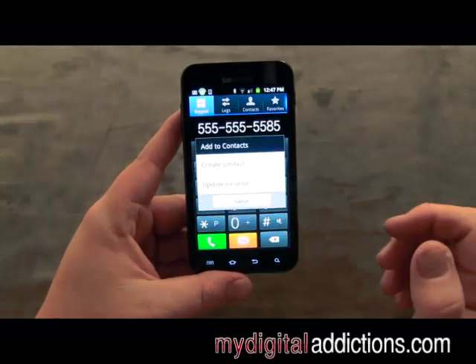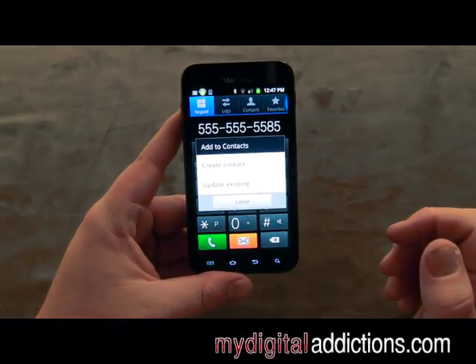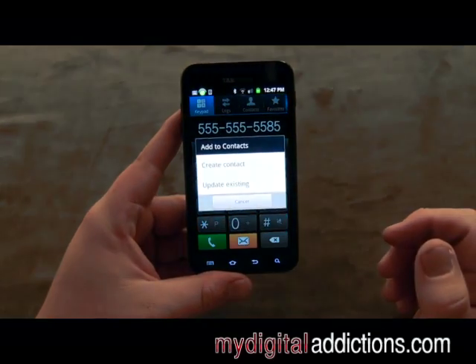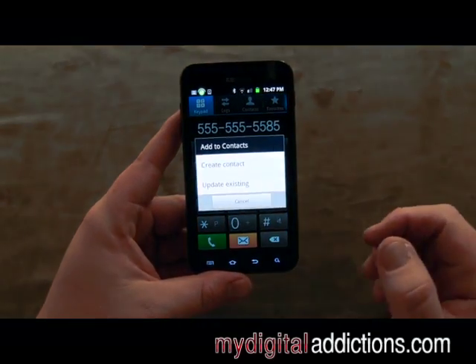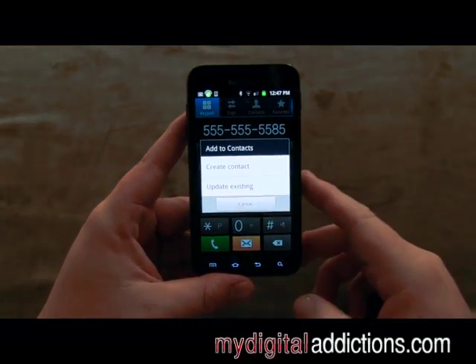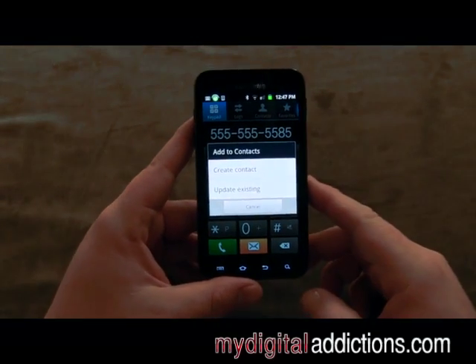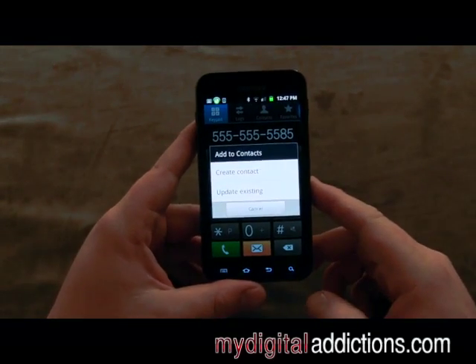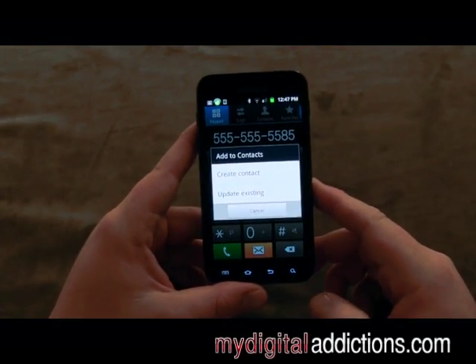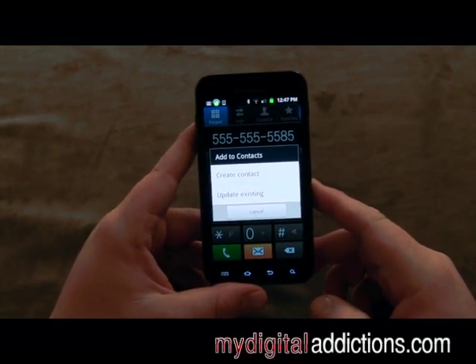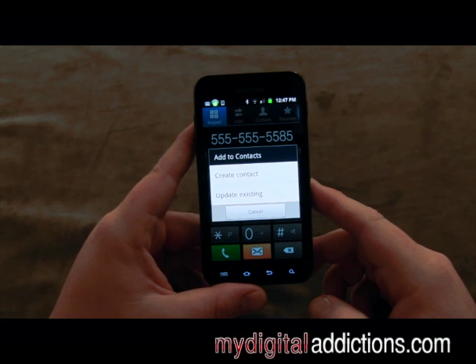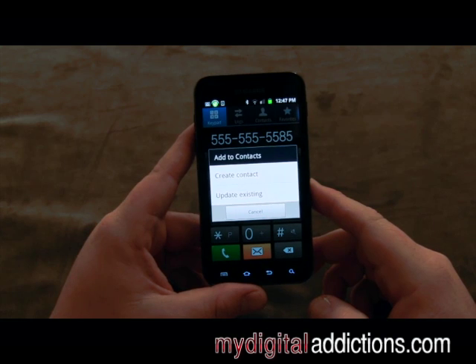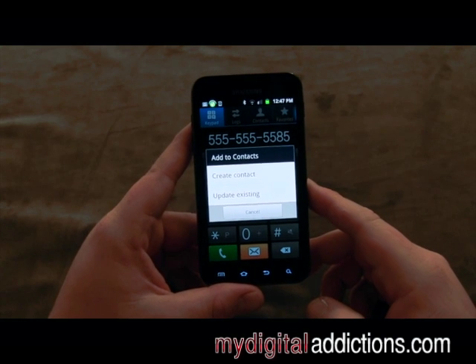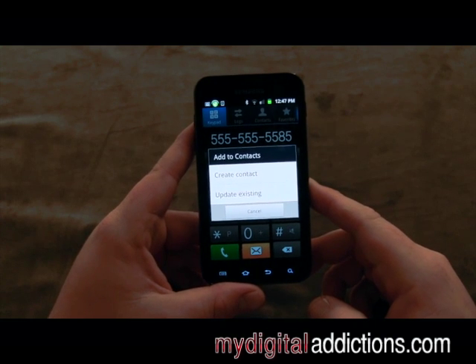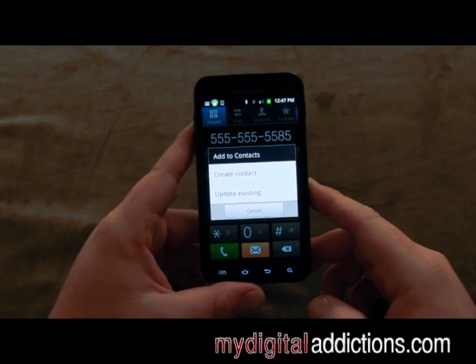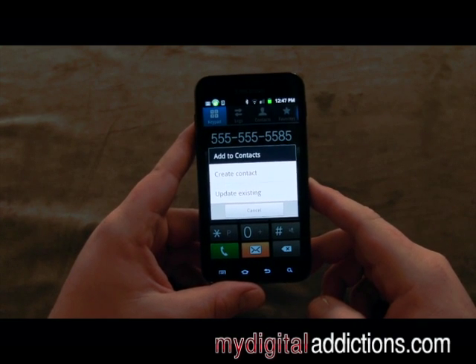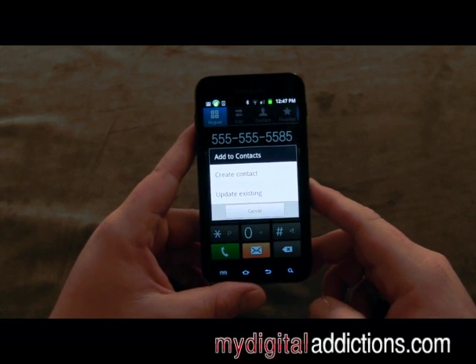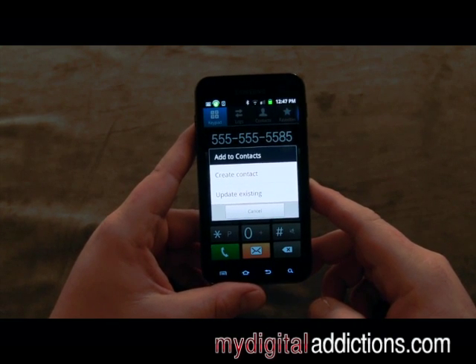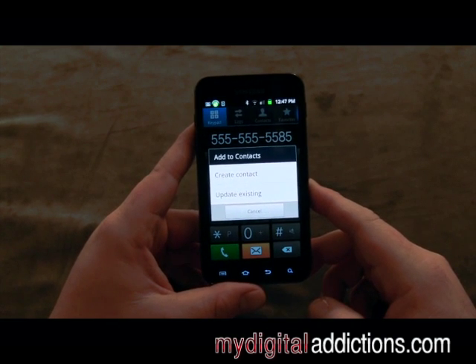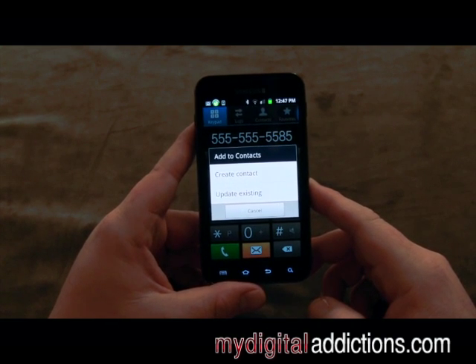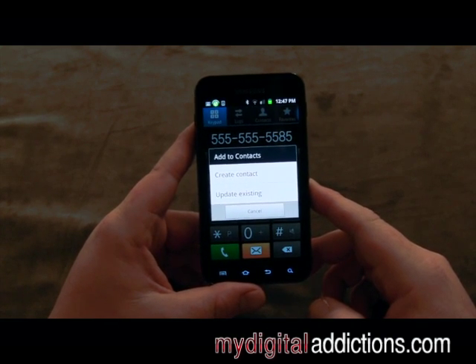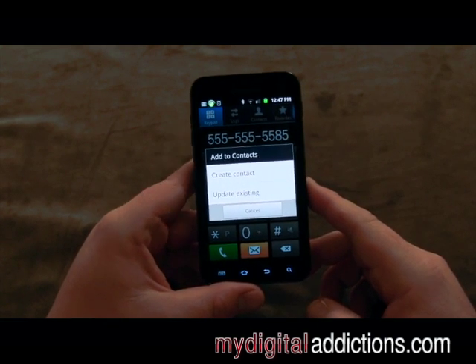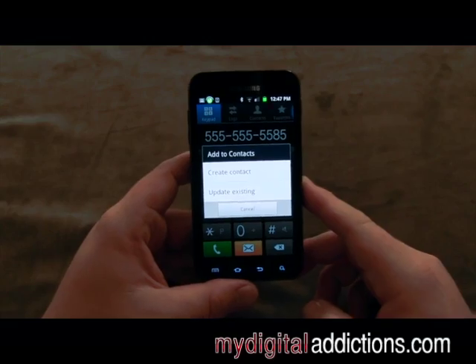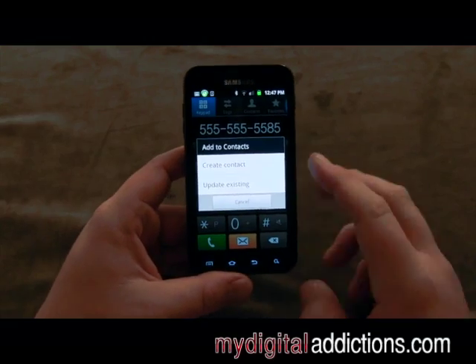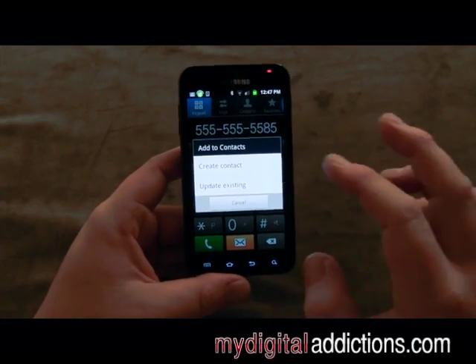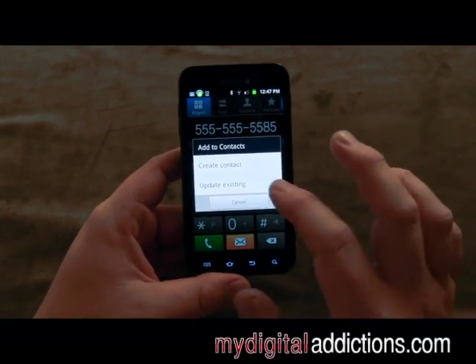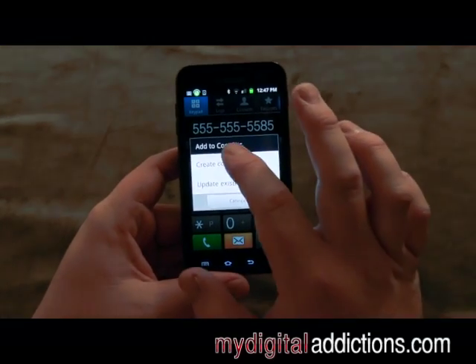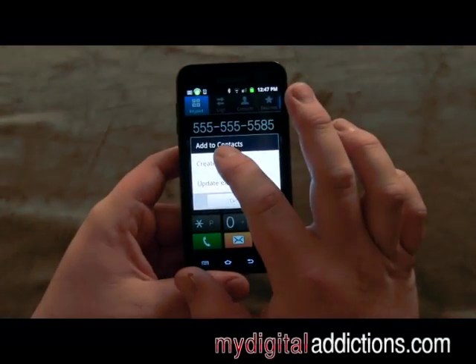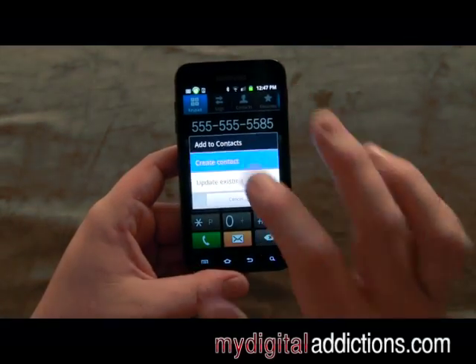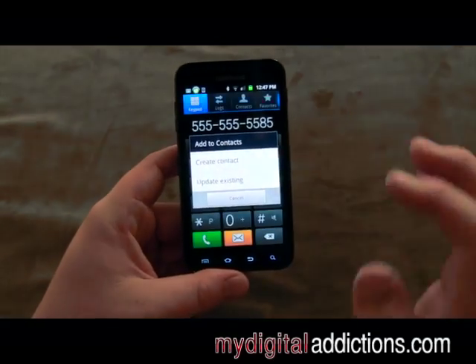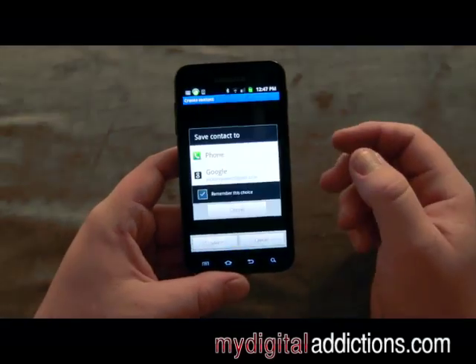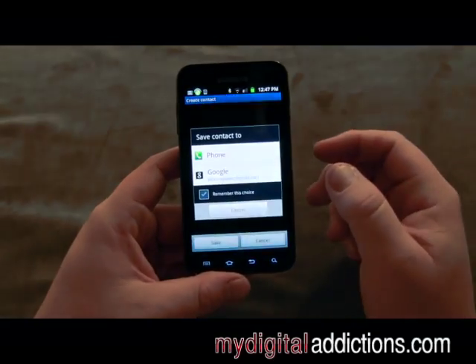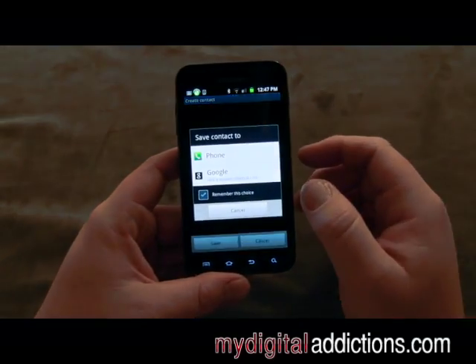So we're going to go to Add to Contacts, and it's going to bring up two options. We can create a new contact, or if you already have a phone book in there and you're just updating a number, you can just update existing. We're going to go ahead and create a new one.